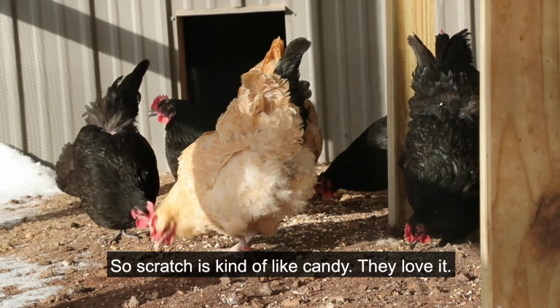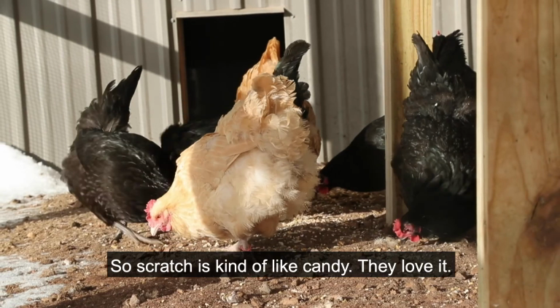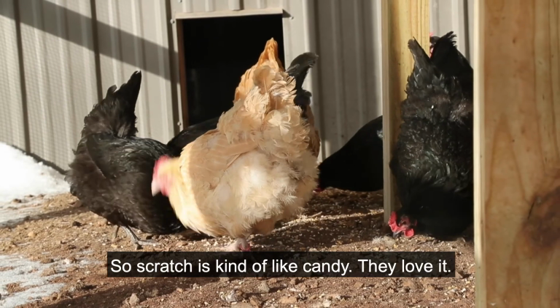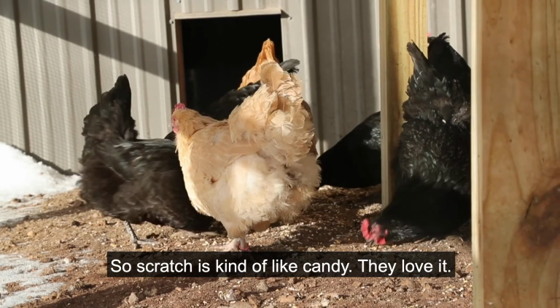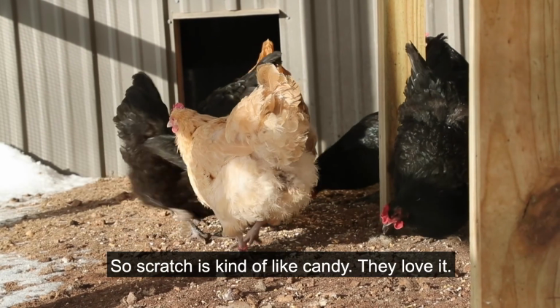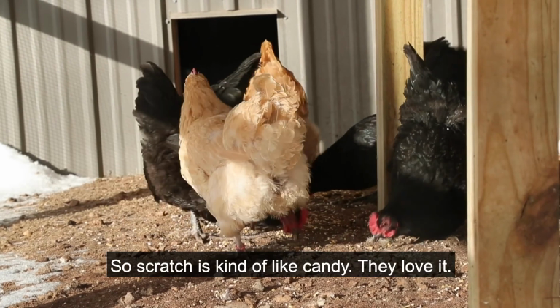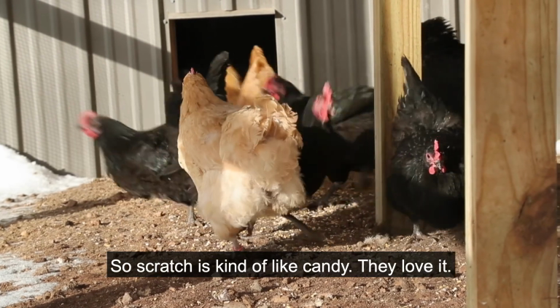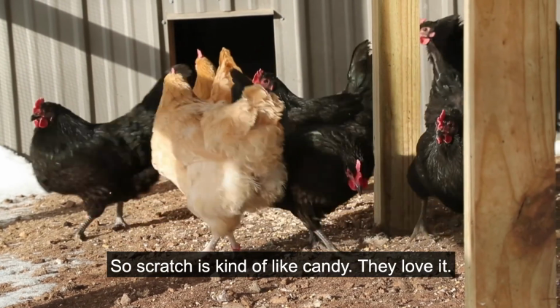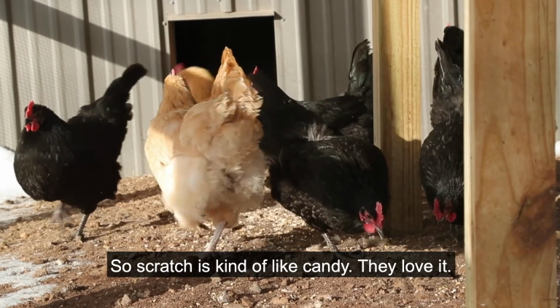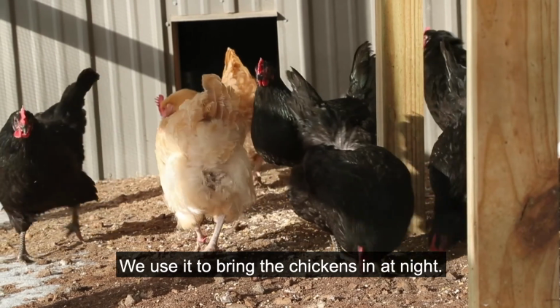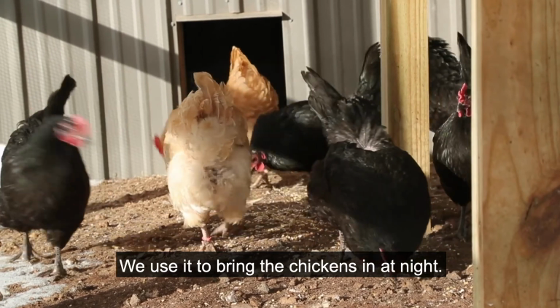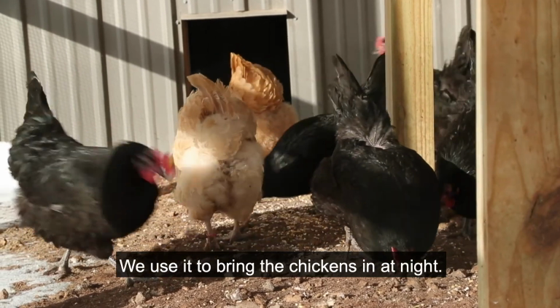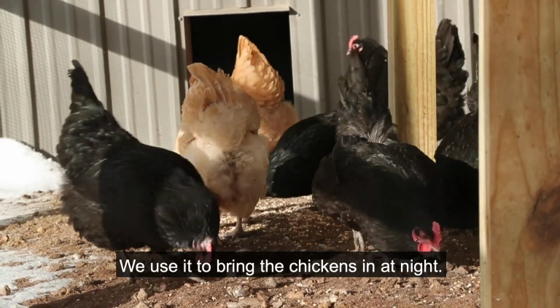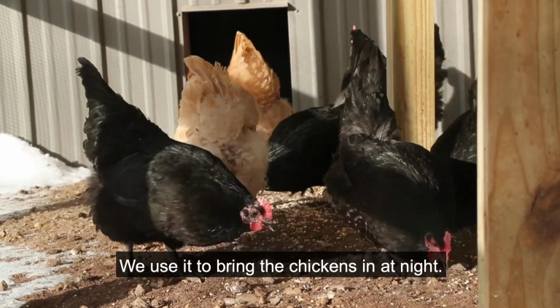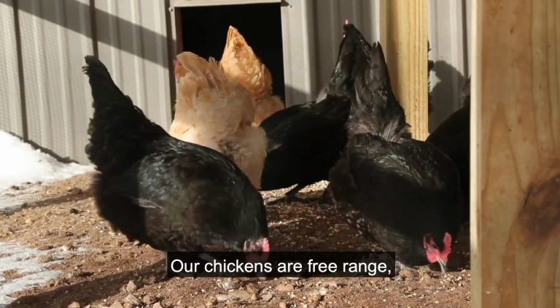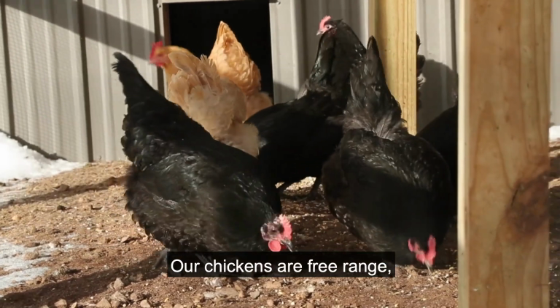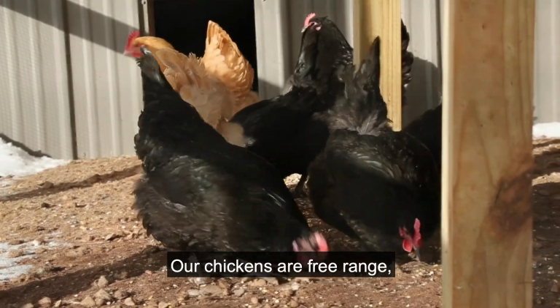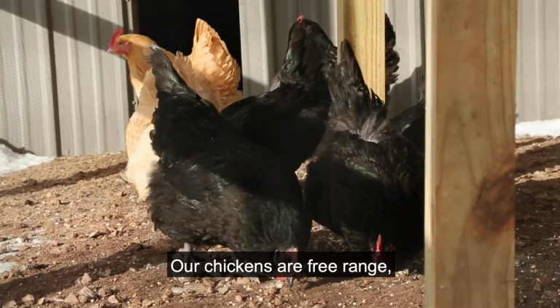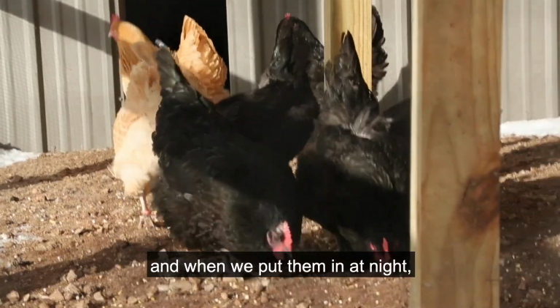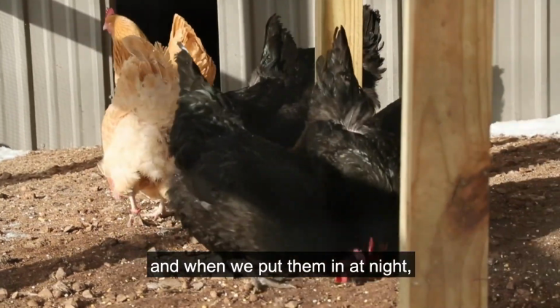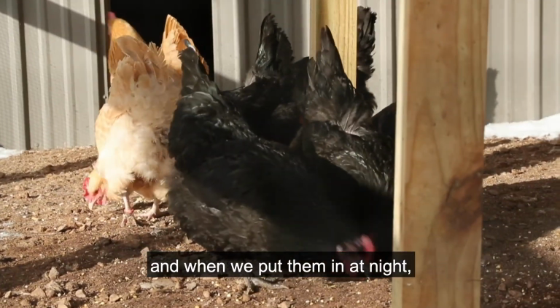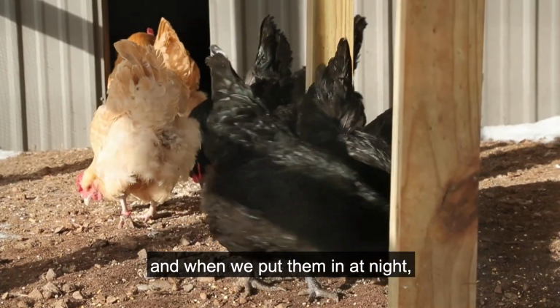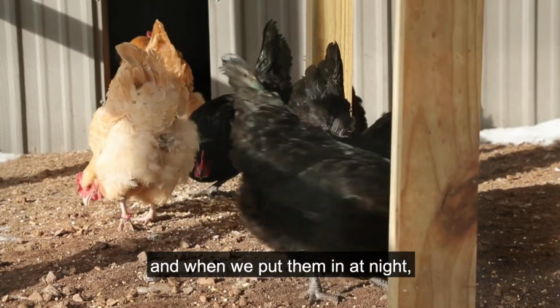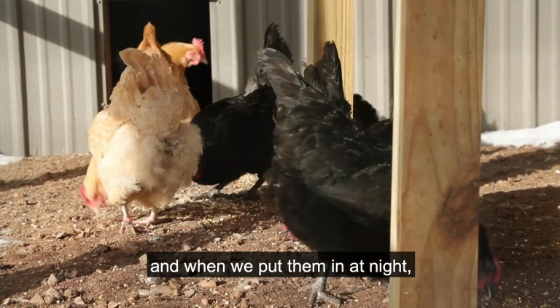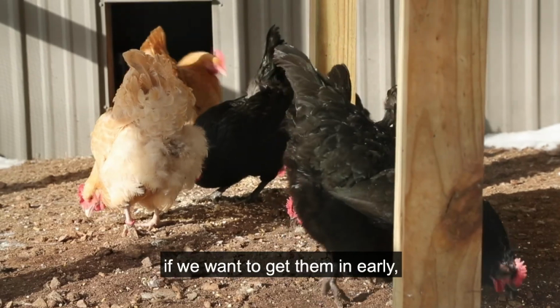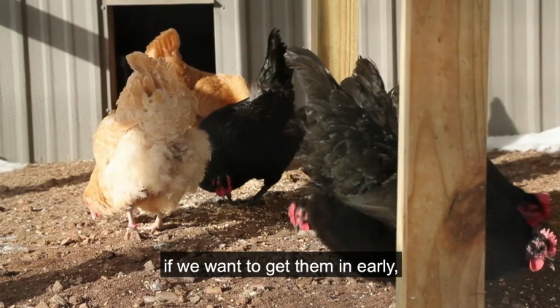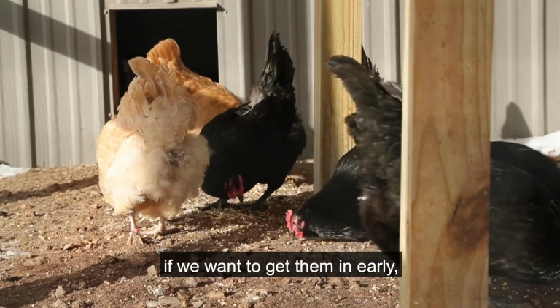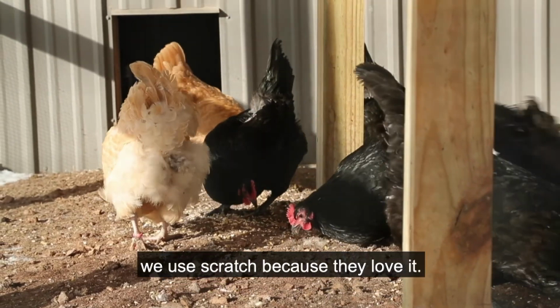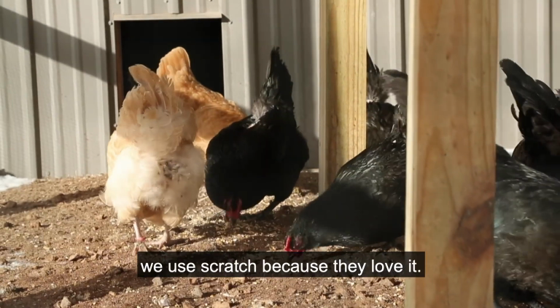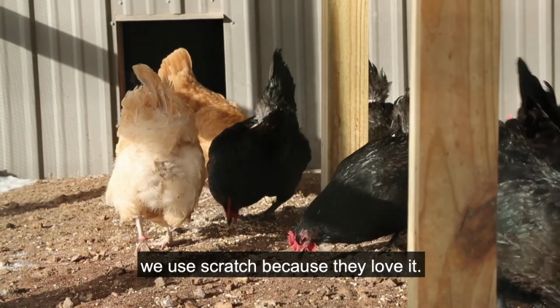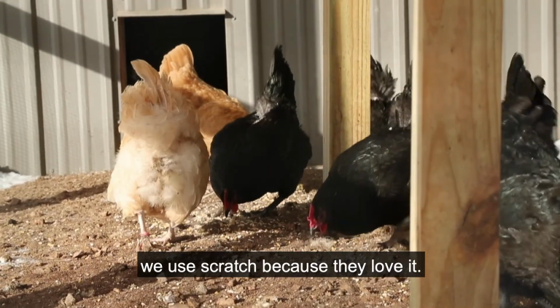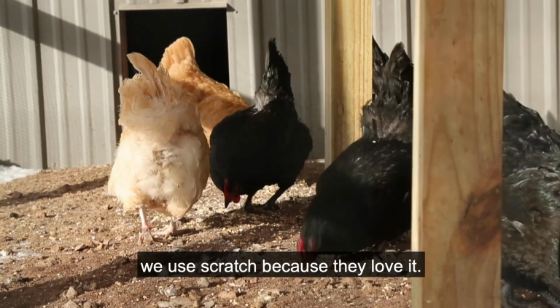Scratch is kind of like candy — they love it. We use it to bring the chickens in at night. Our chickens free range, and when we want to get them in early, we use scratch because they love it.